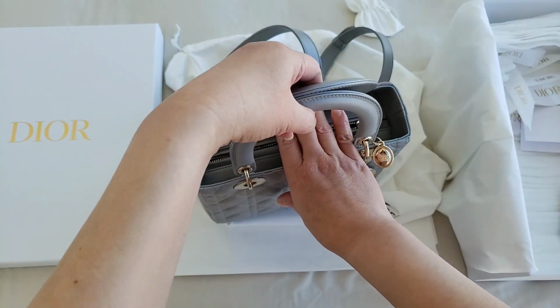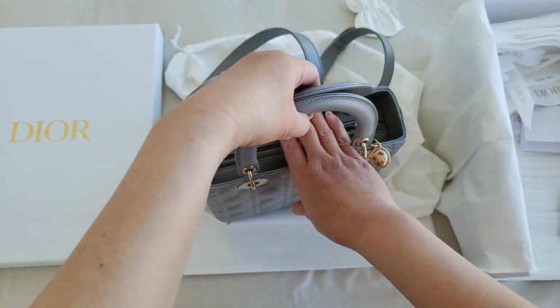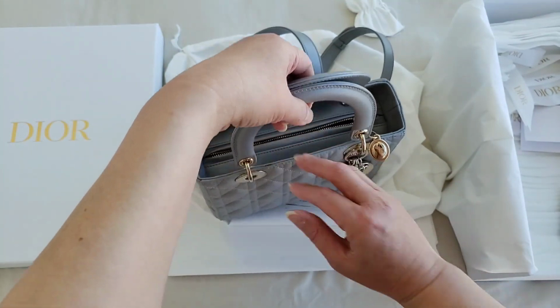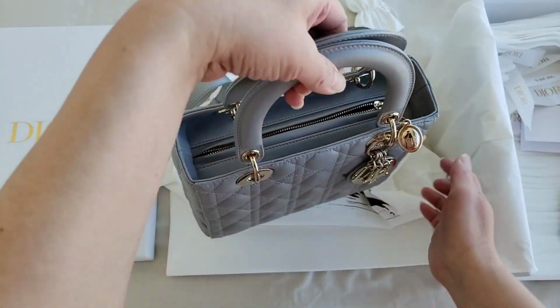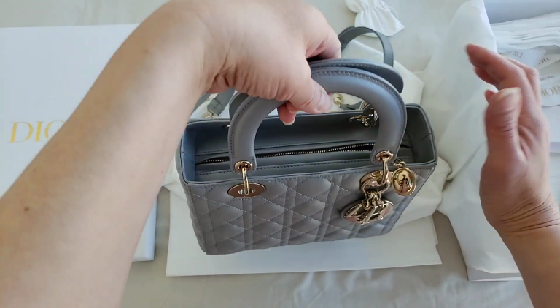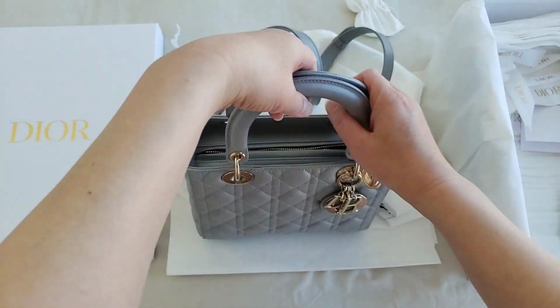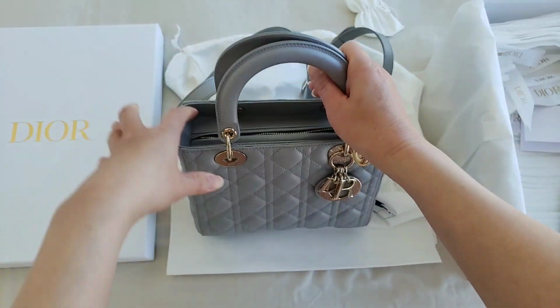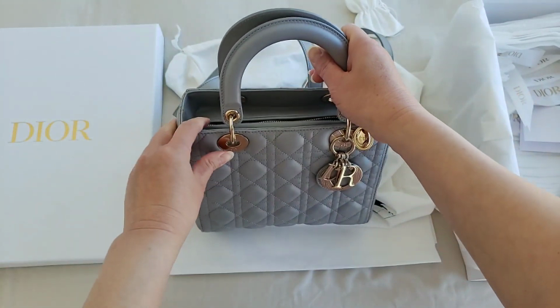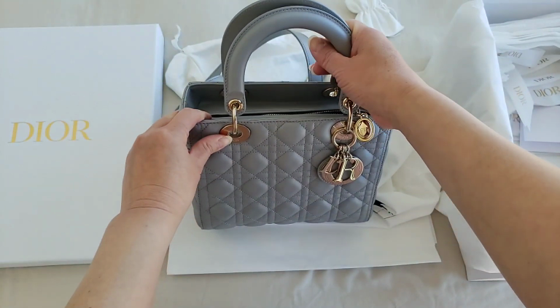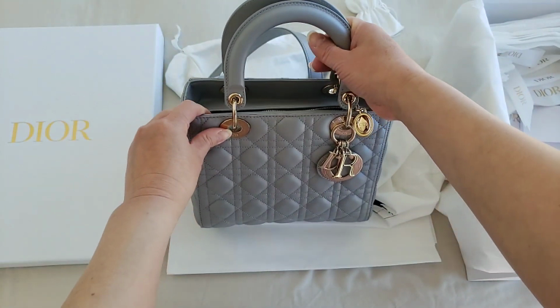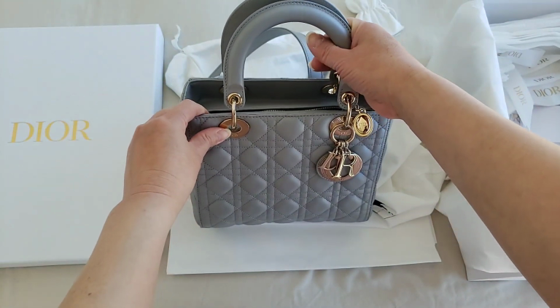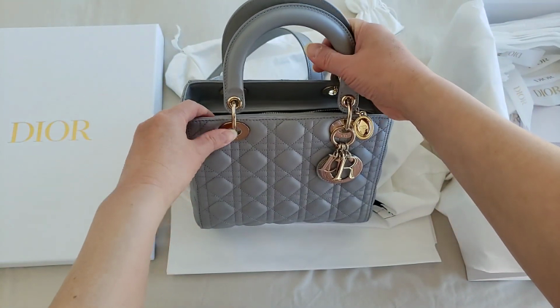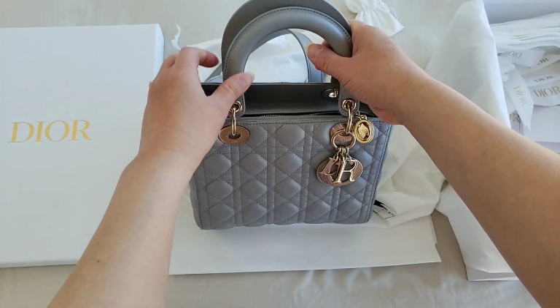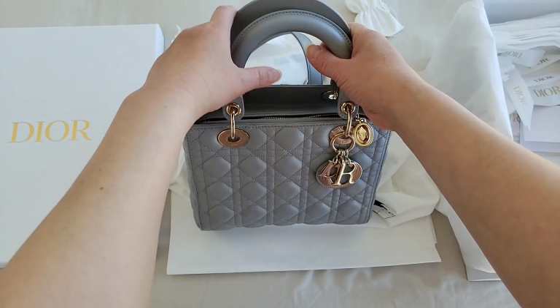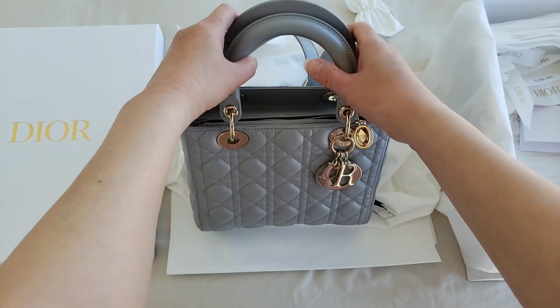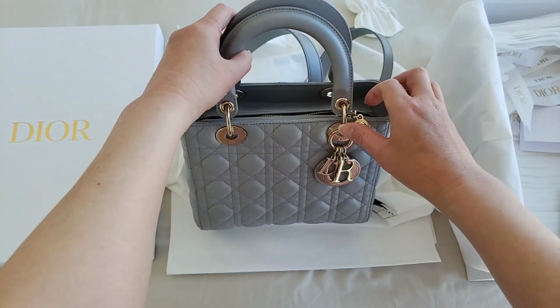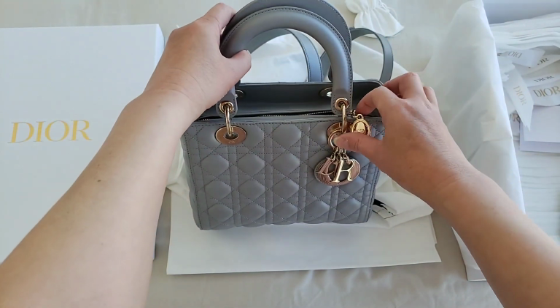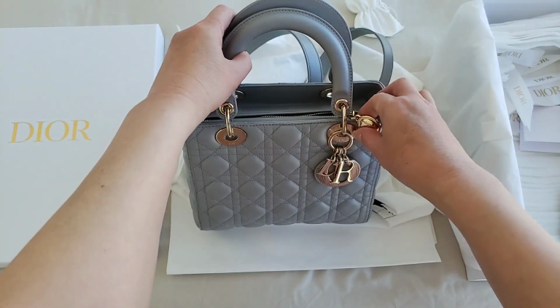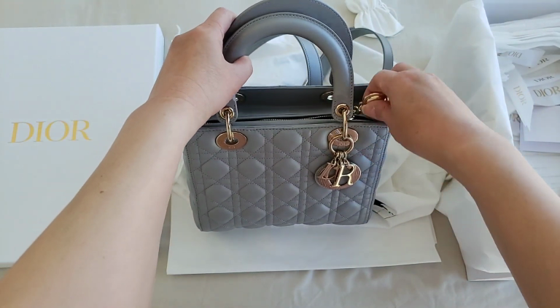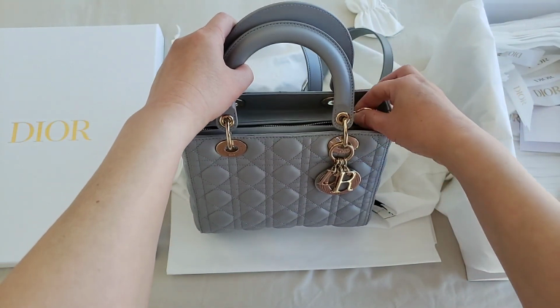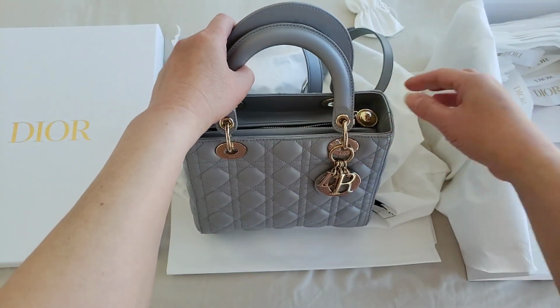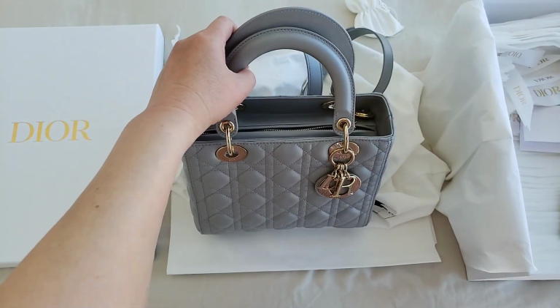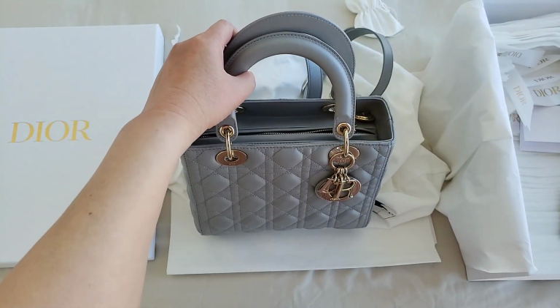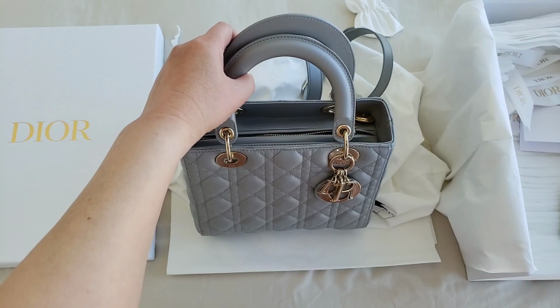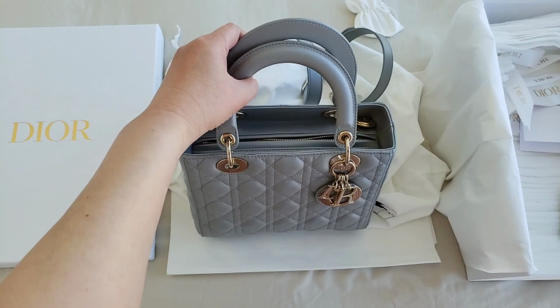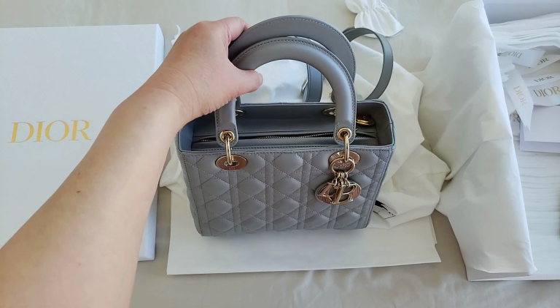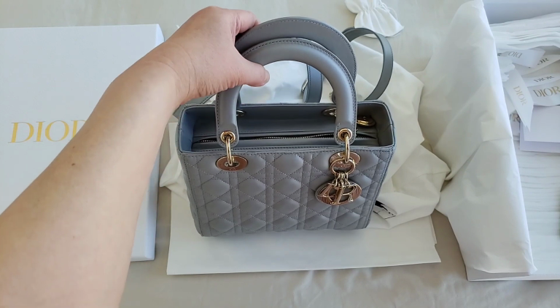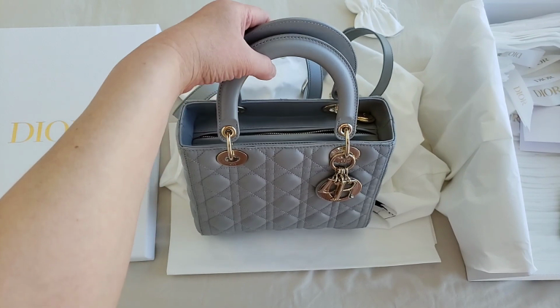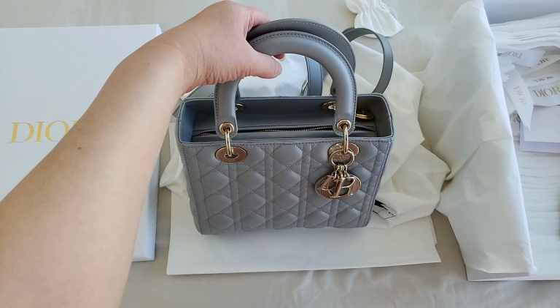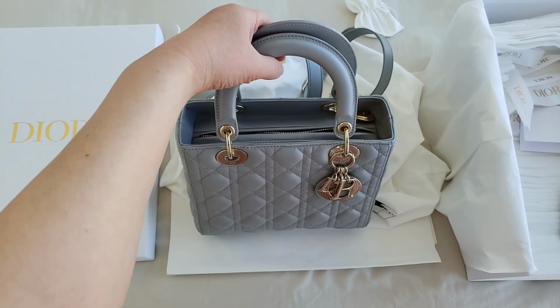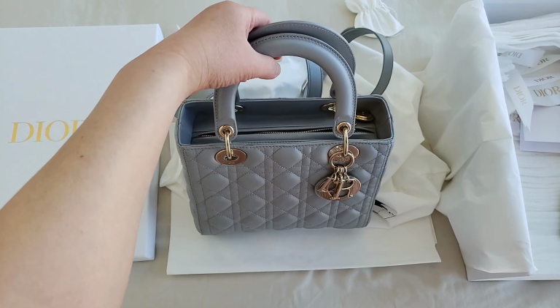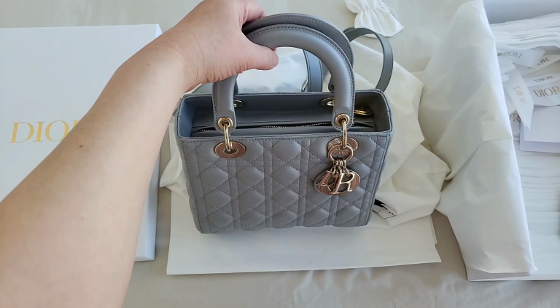So there you go. The bag of the day today is the classic and iconic Lady Dior. Again, thanks so much for watching. We'll see you again tomorrow.